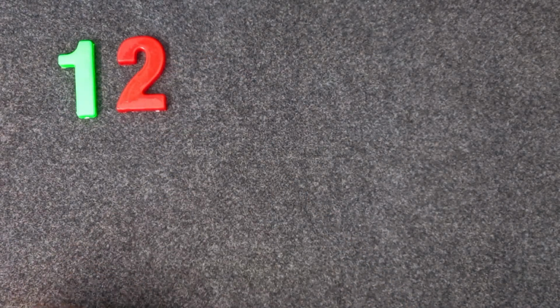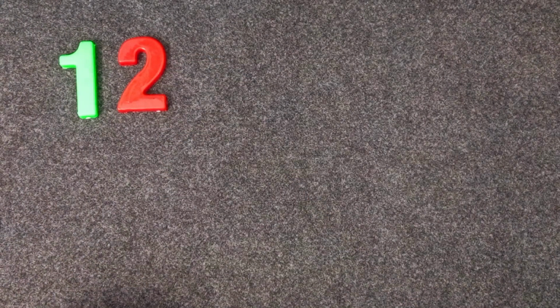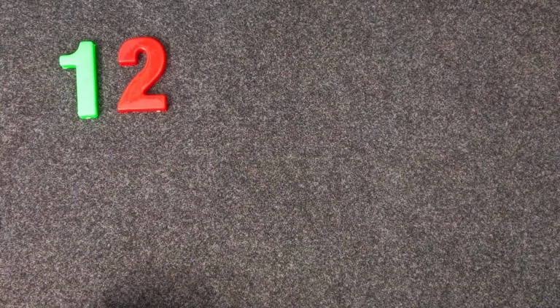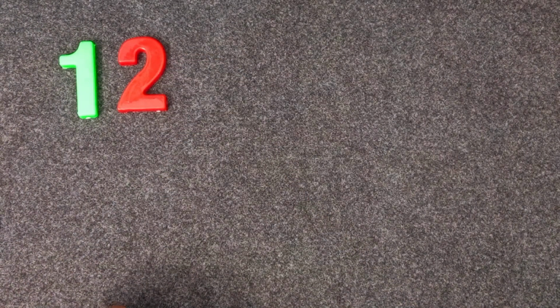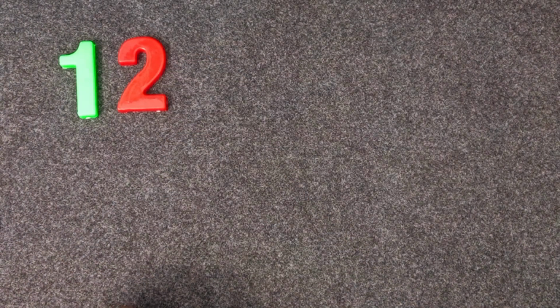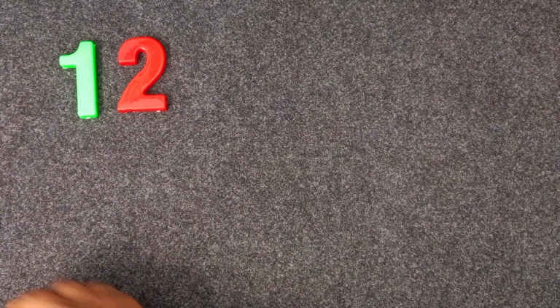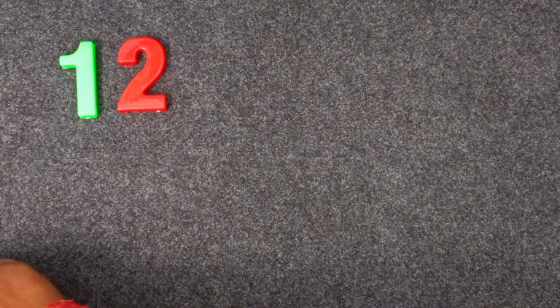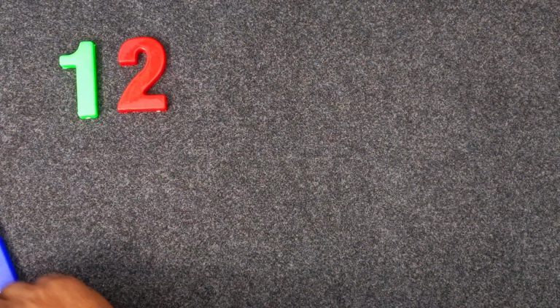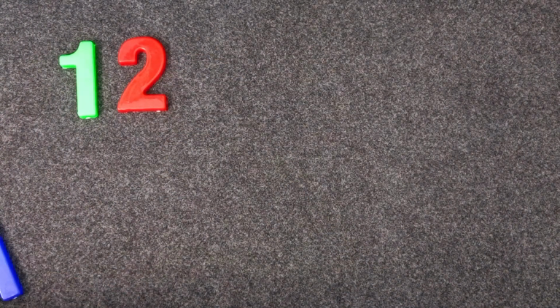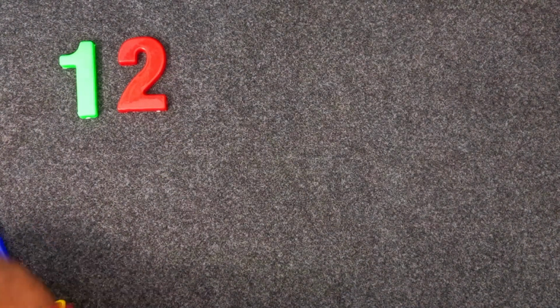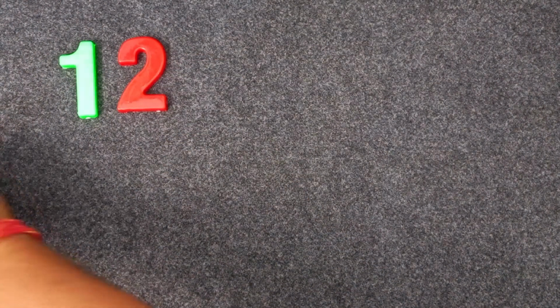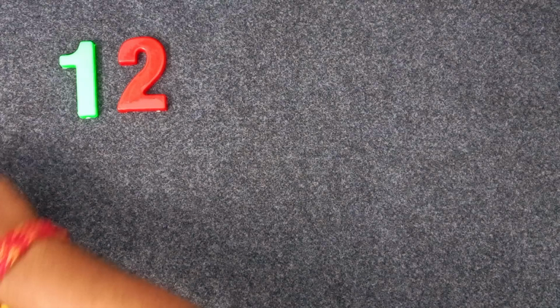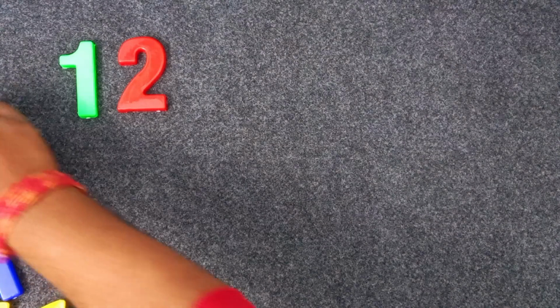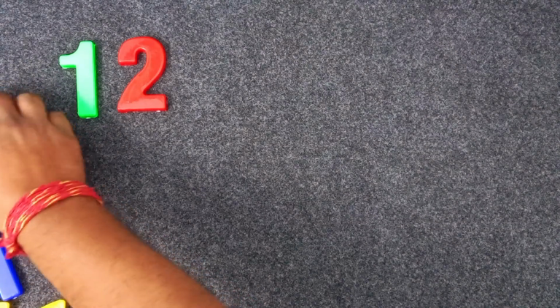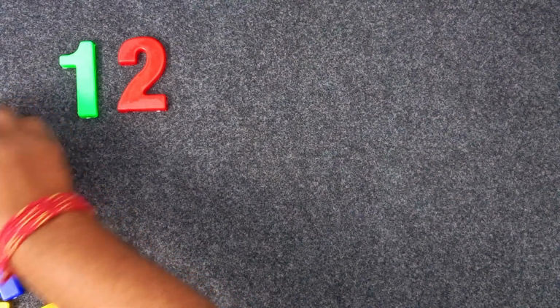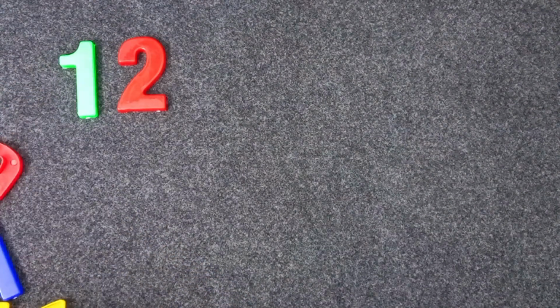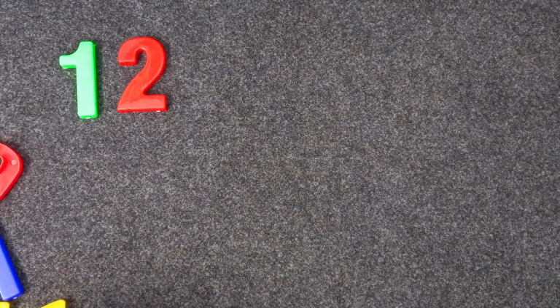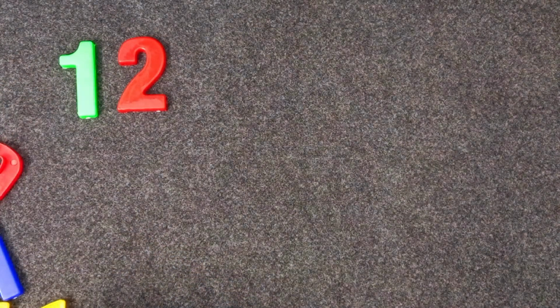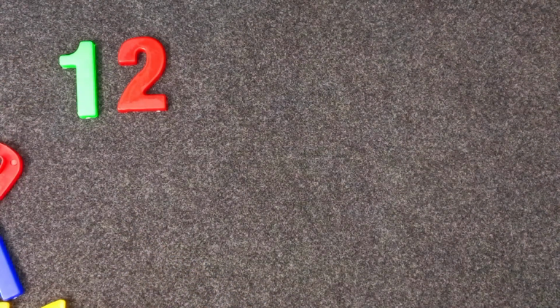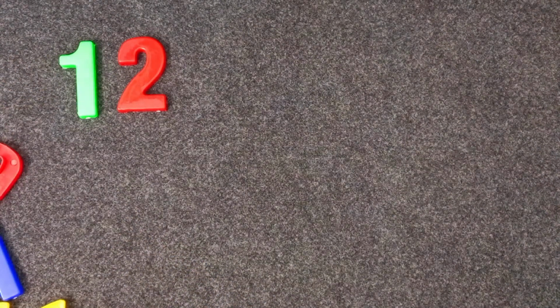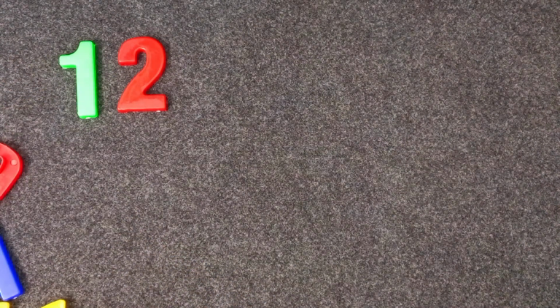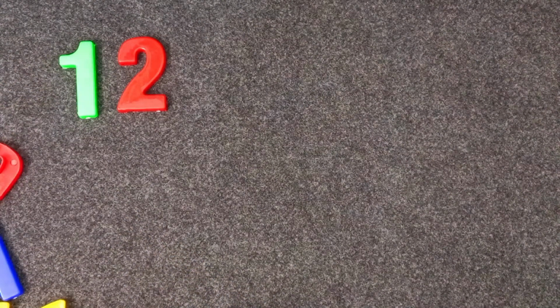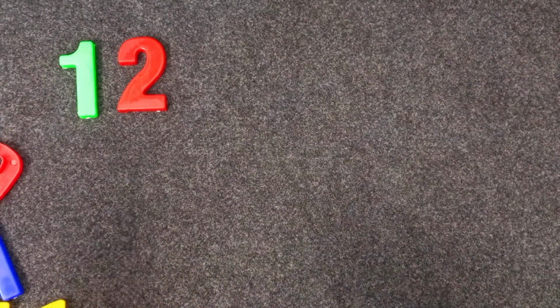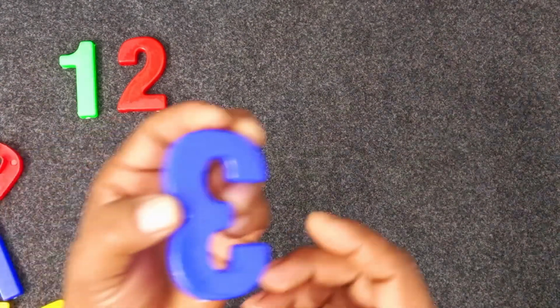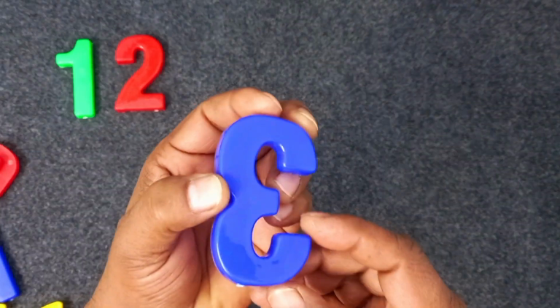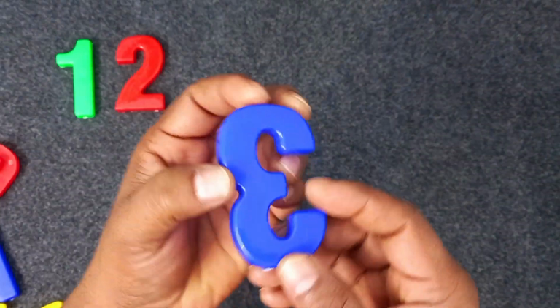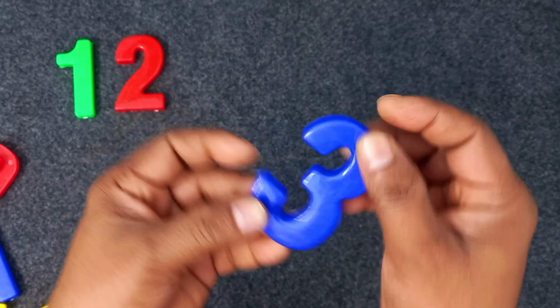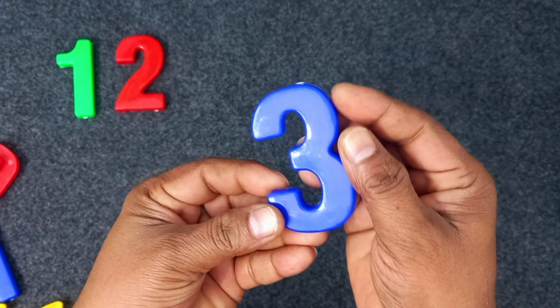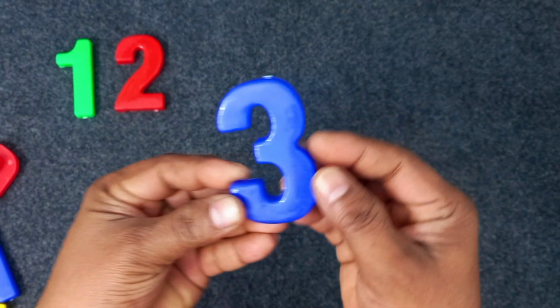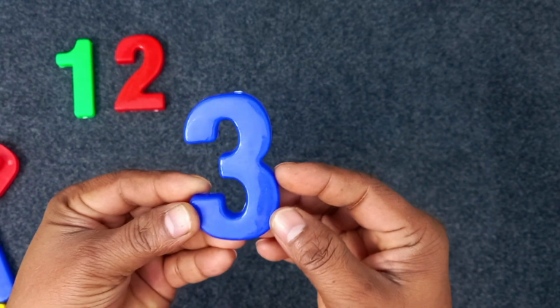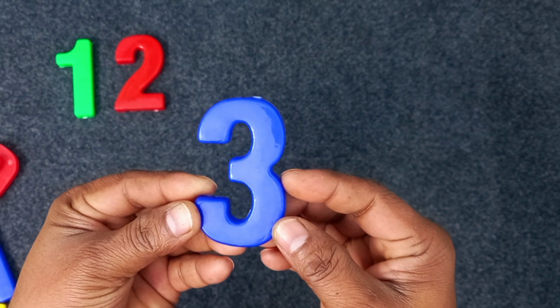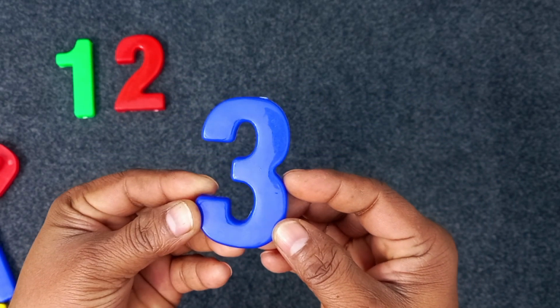Three. Three. Blue color. Three. Blue color. Three.